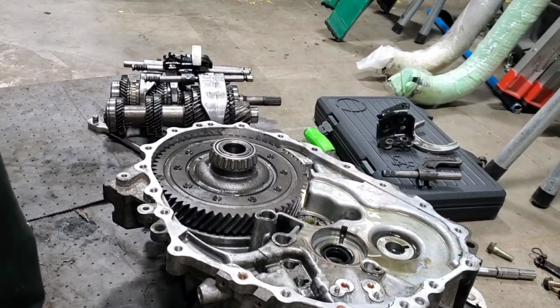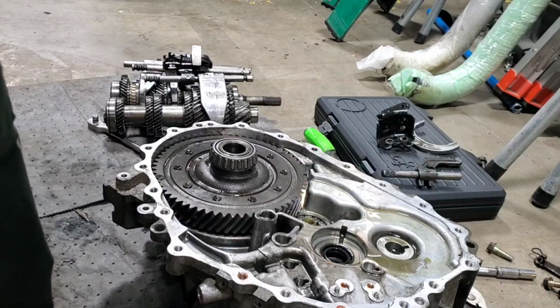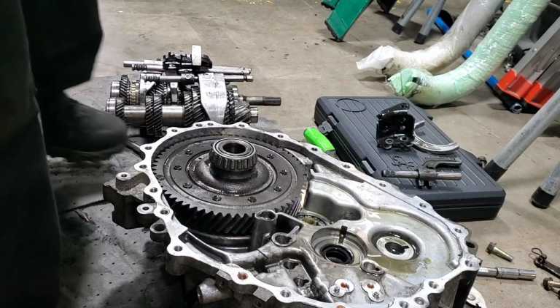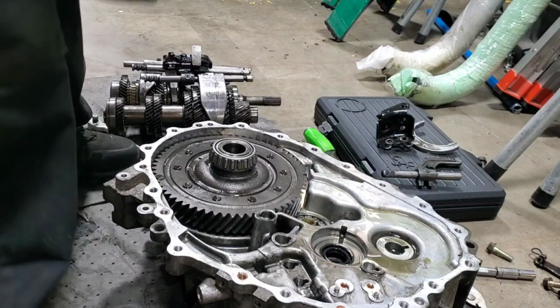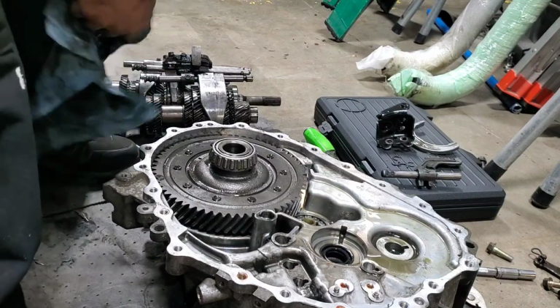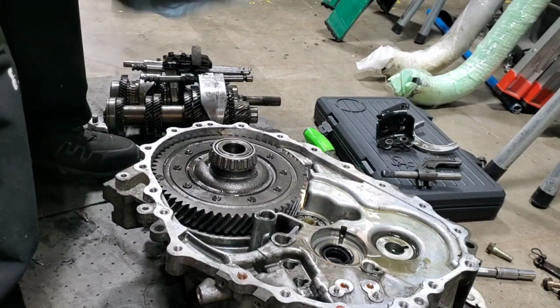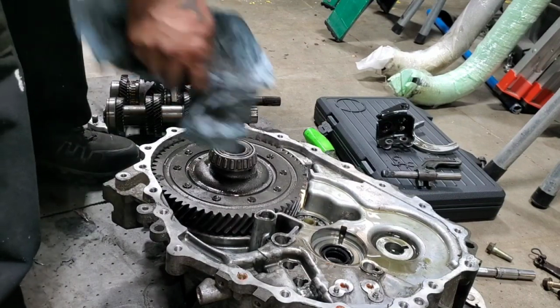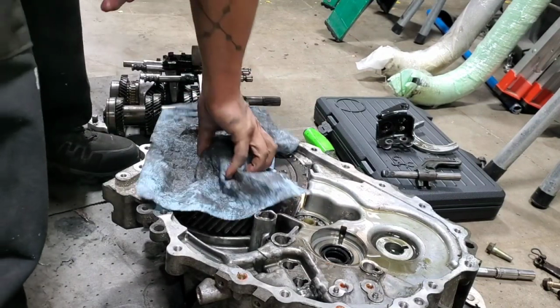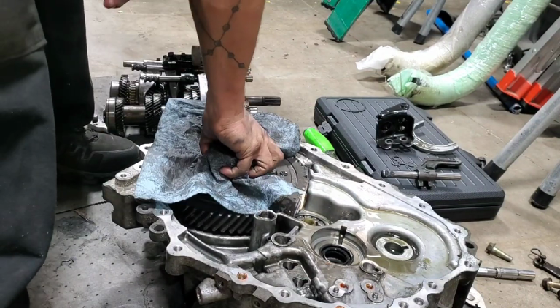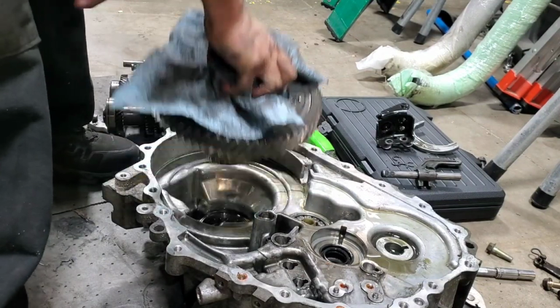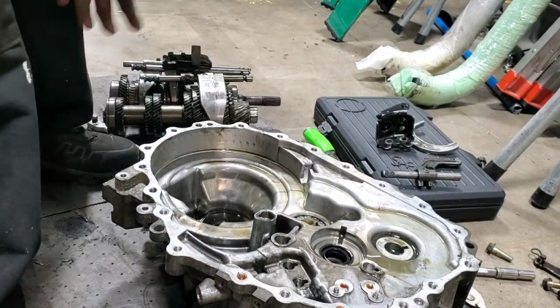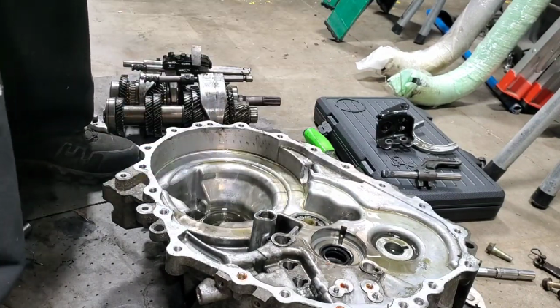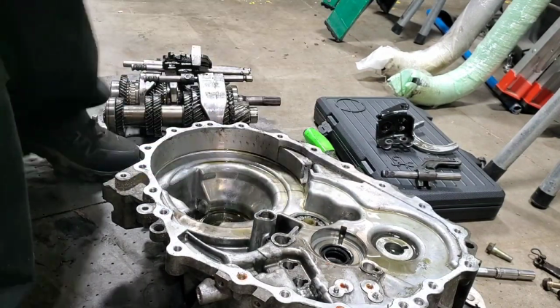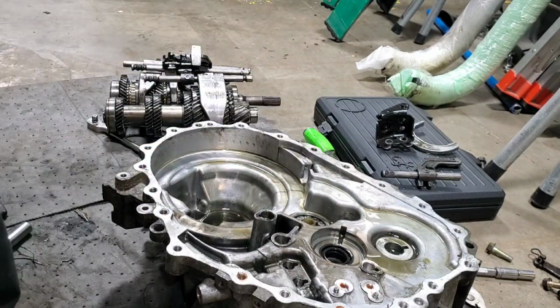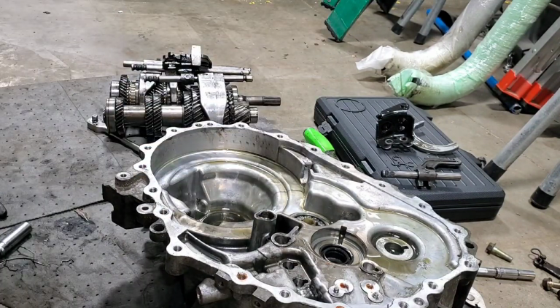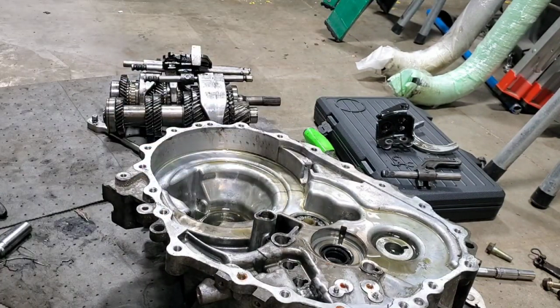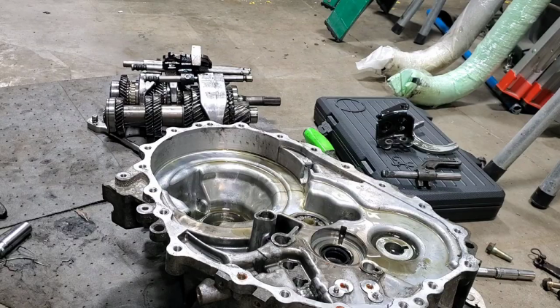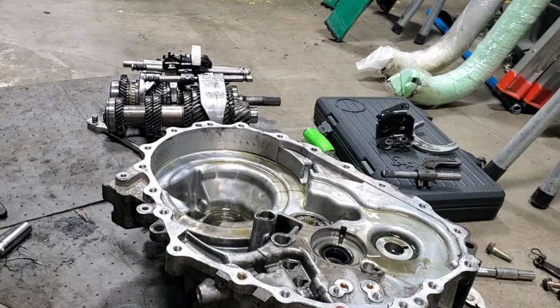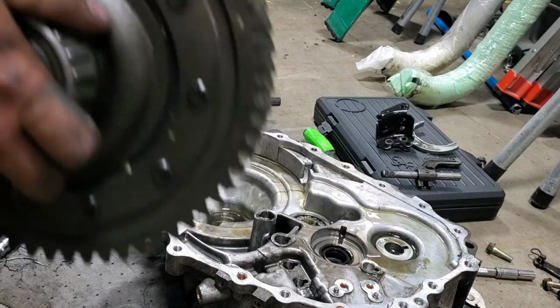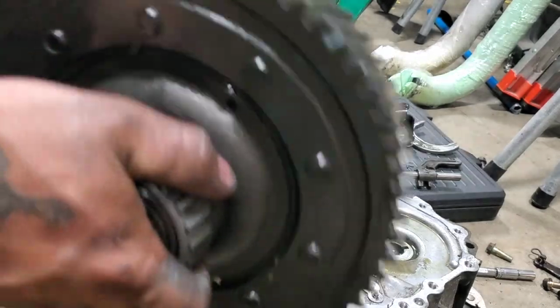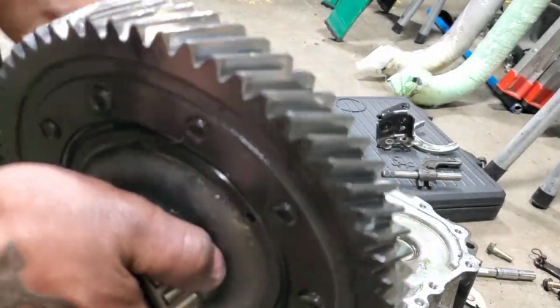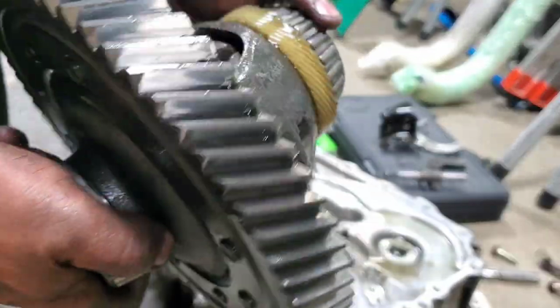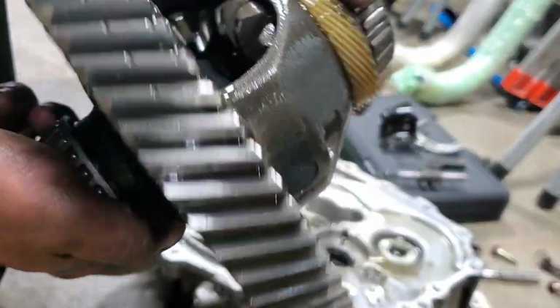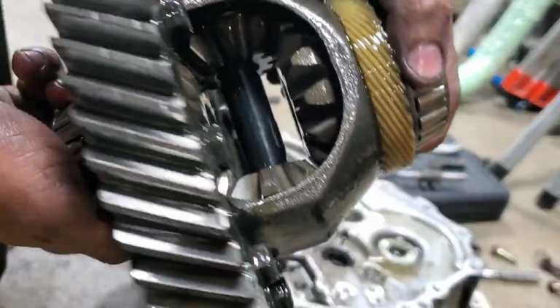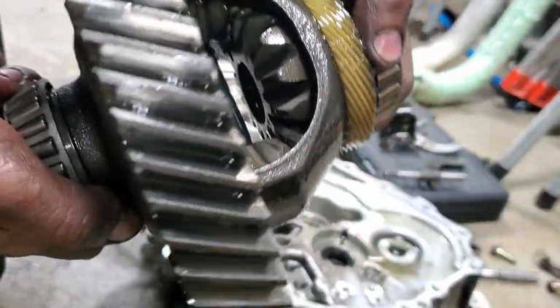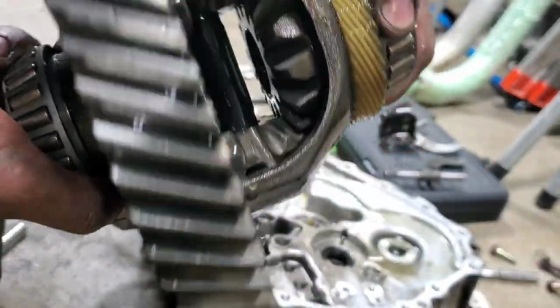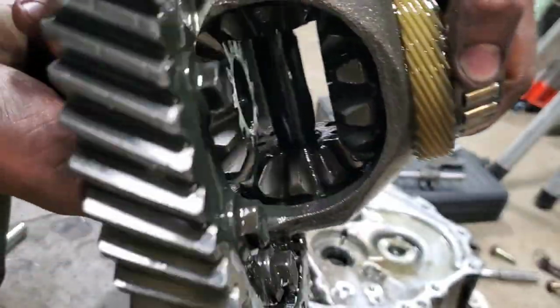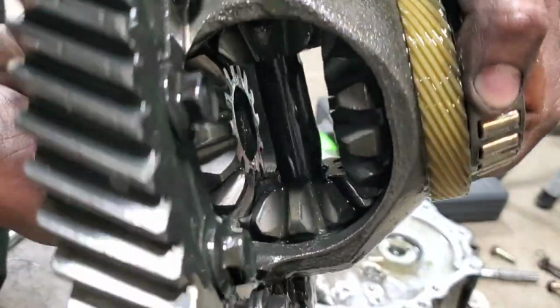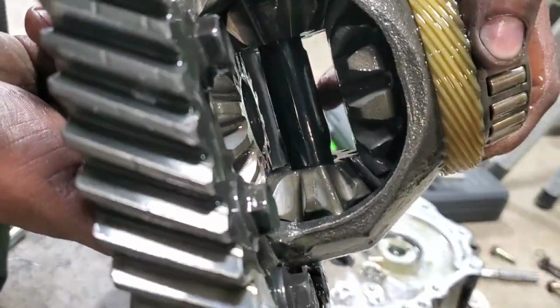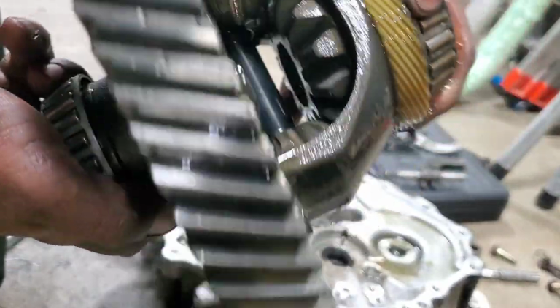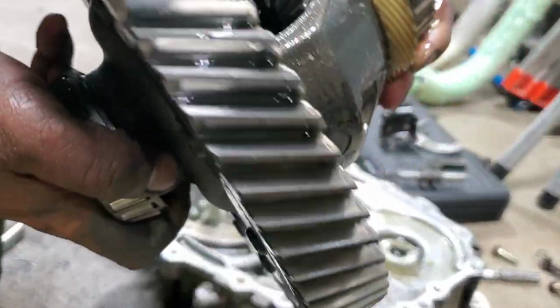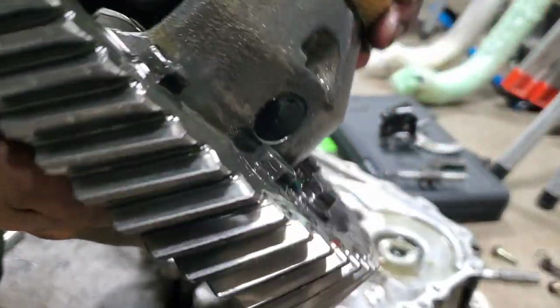I'm going to pull out the diff. All right — there's the differential. It's open. You can see that. The only thing I'm going to reuse is the speedo gear right here.